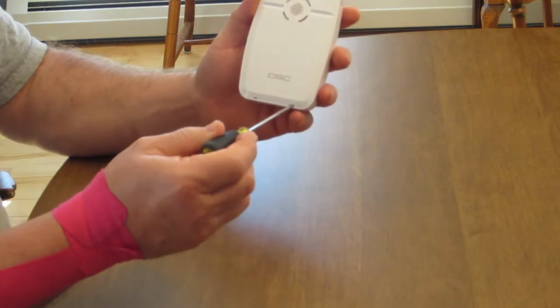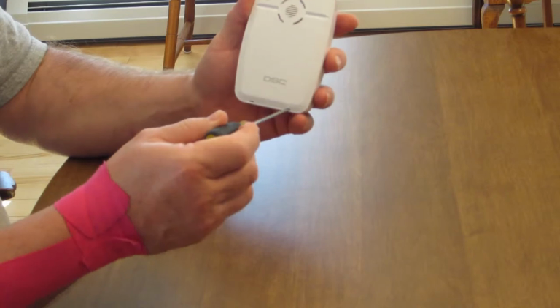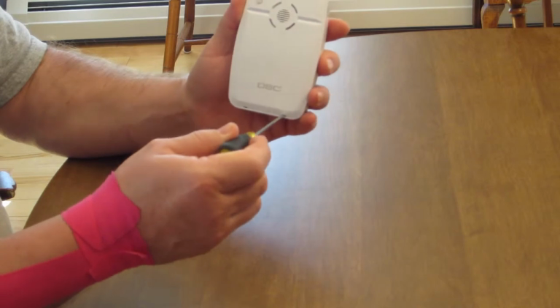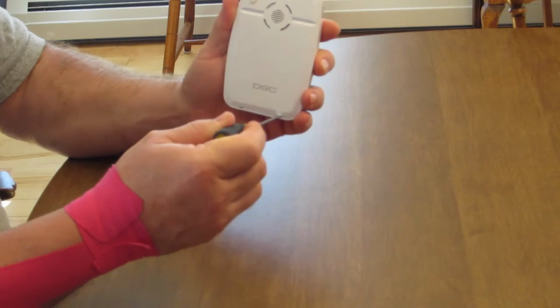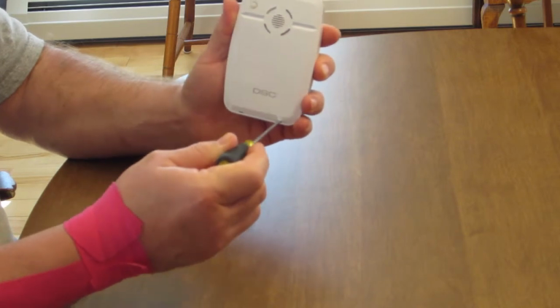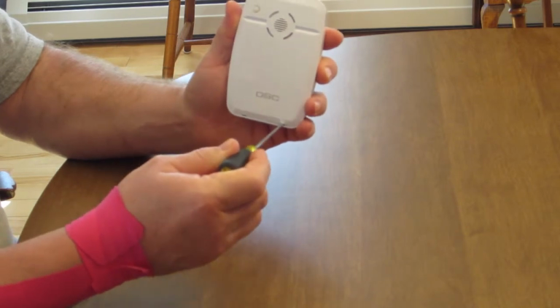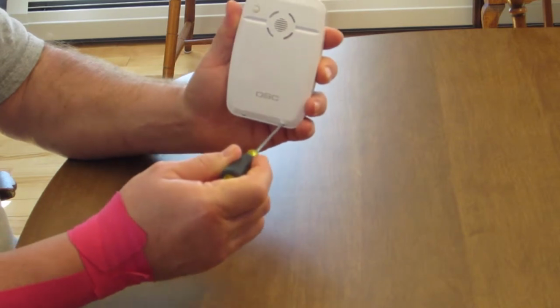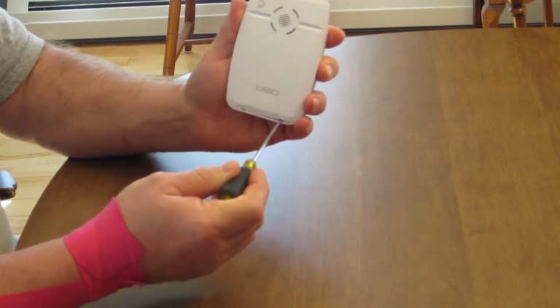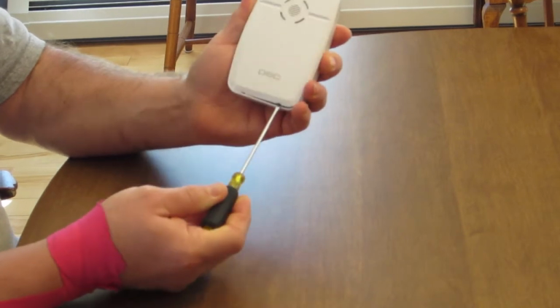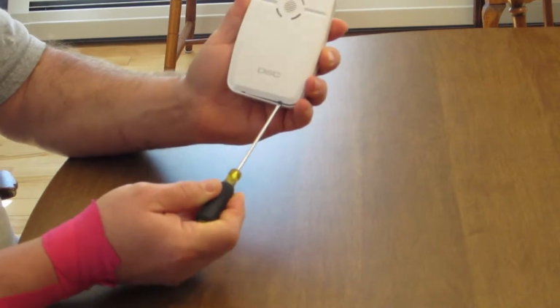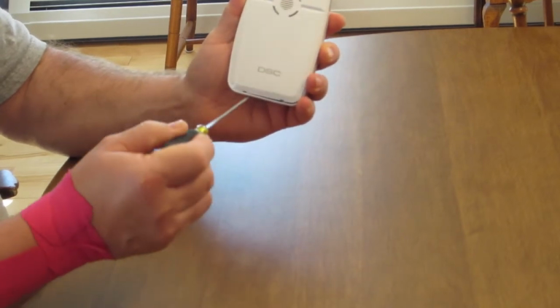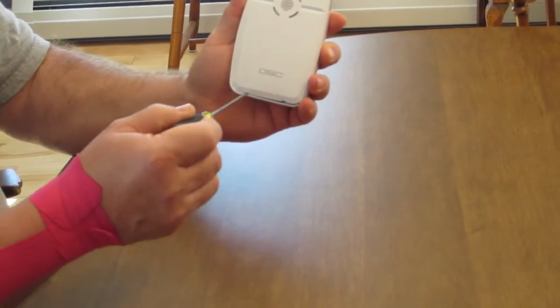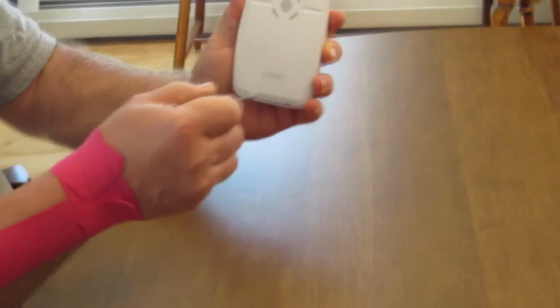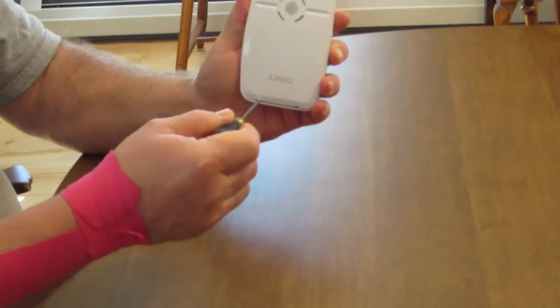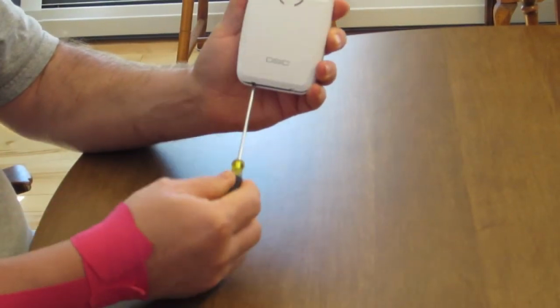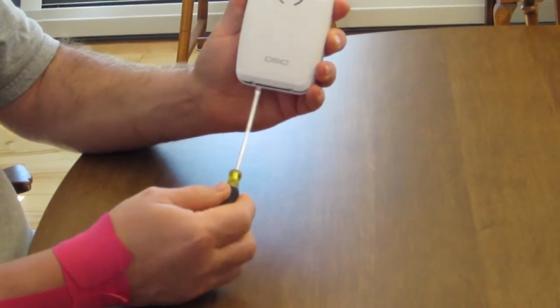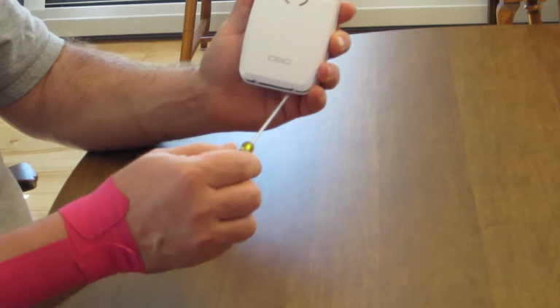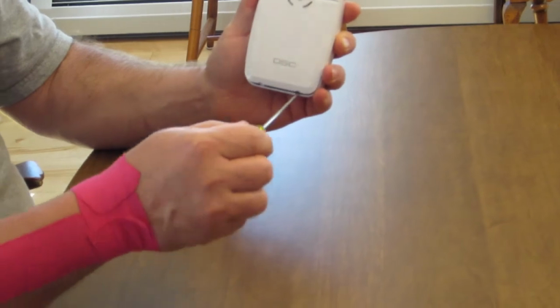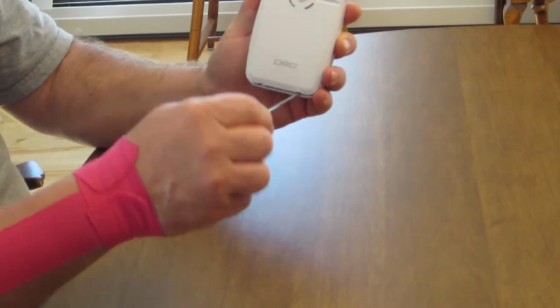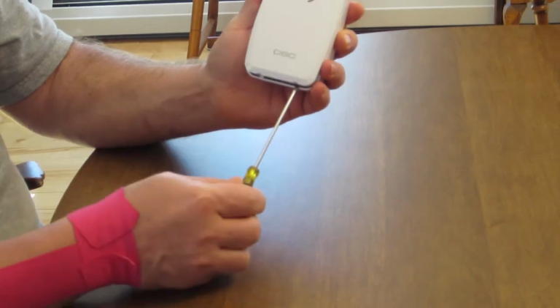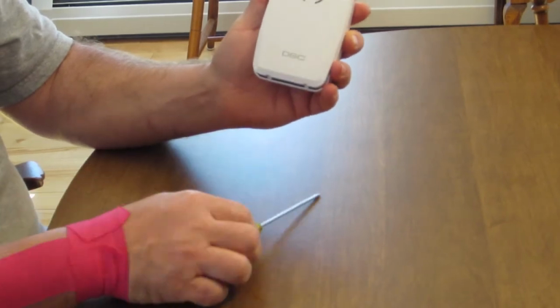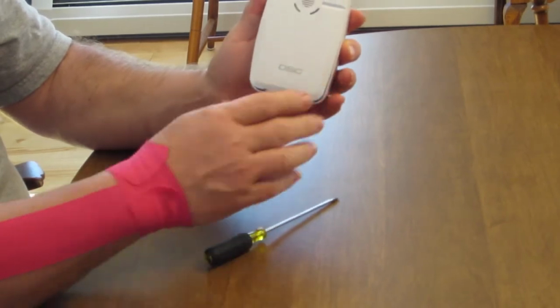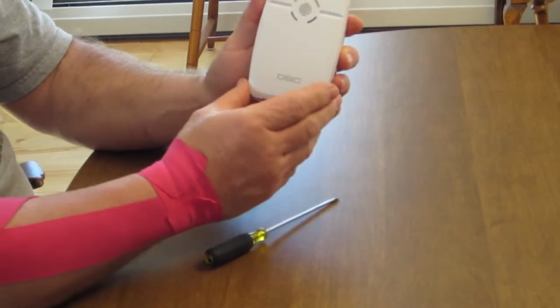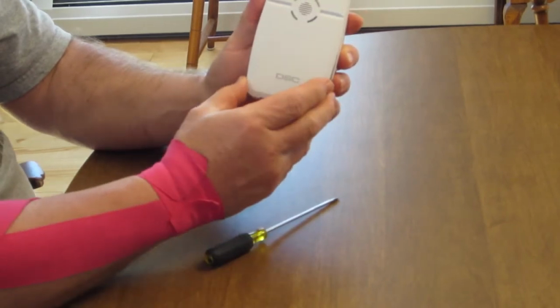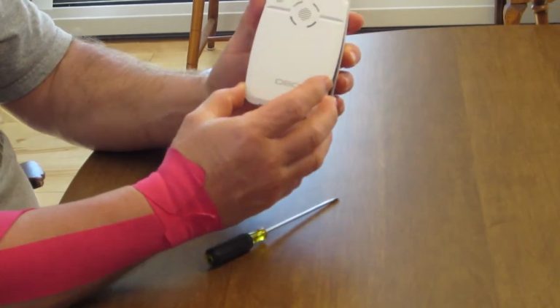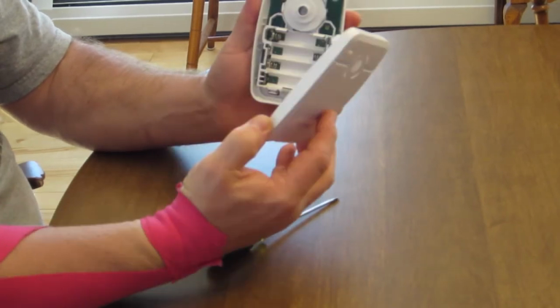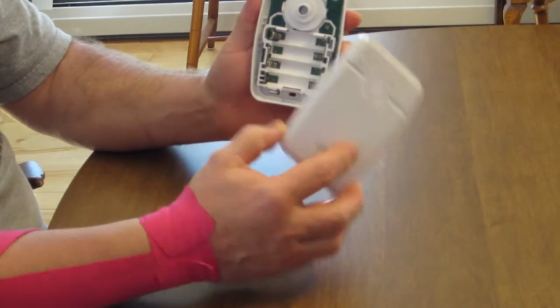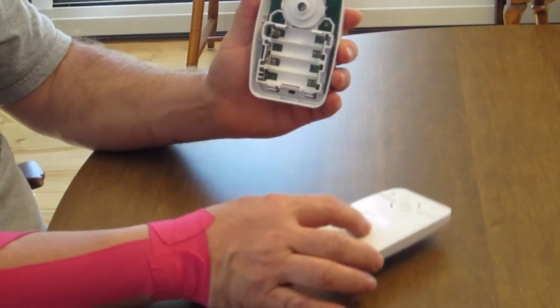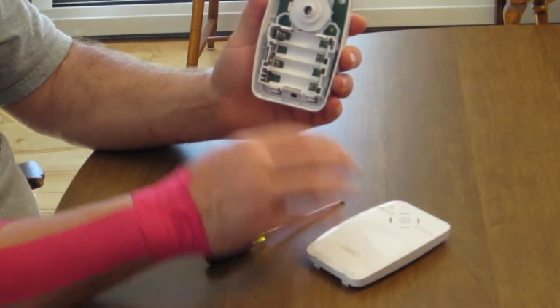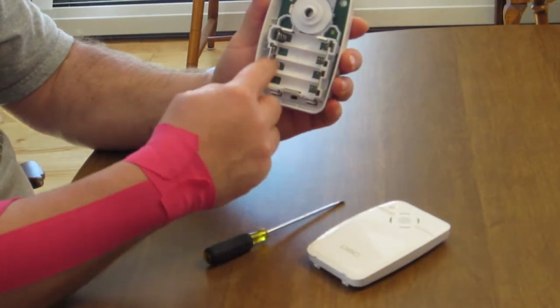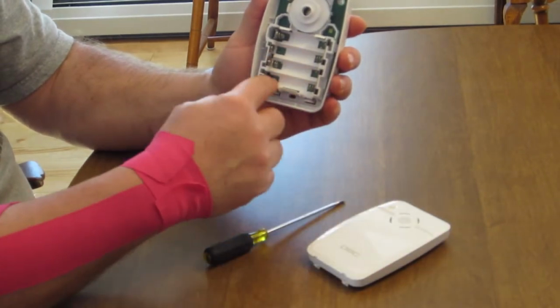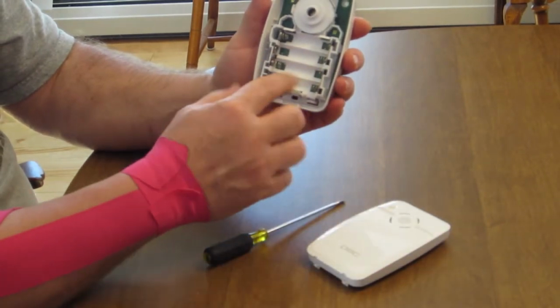Place the screwdriver in the slot and pull down until the cover pops off, revealing the battery compartment.